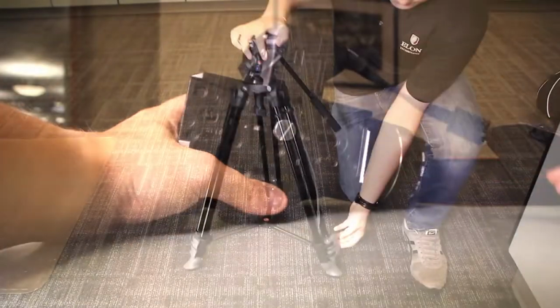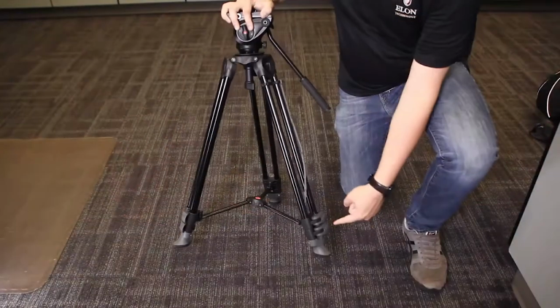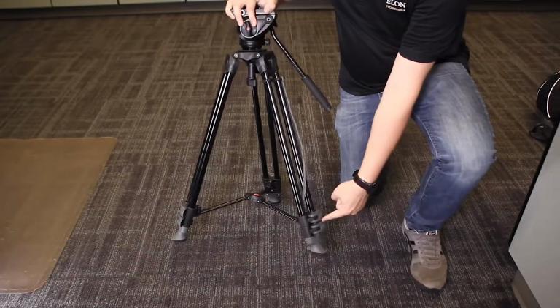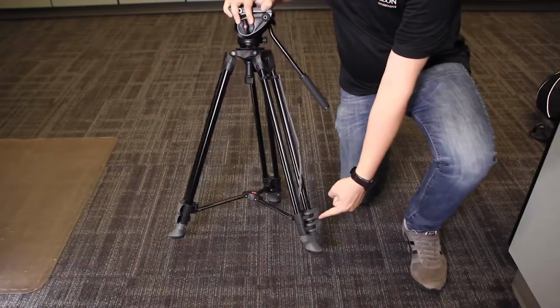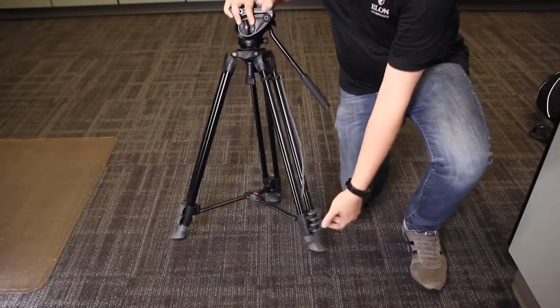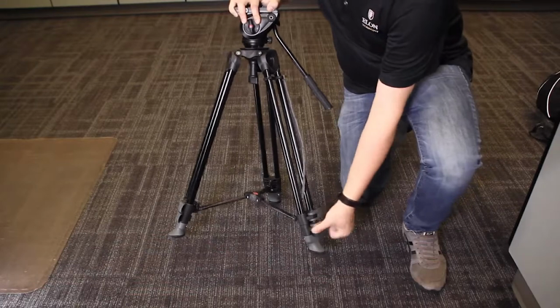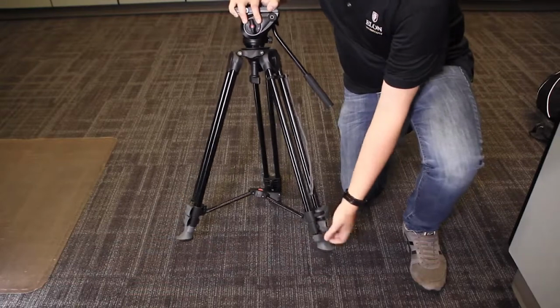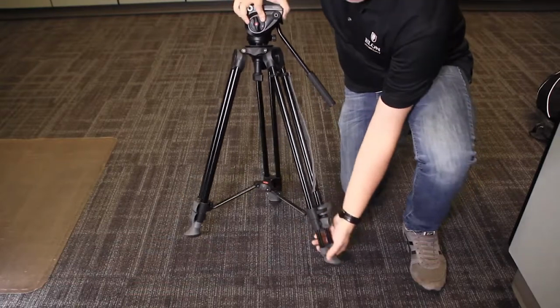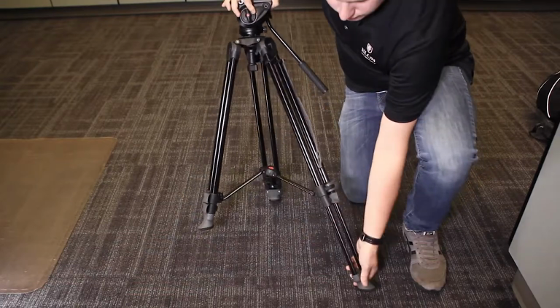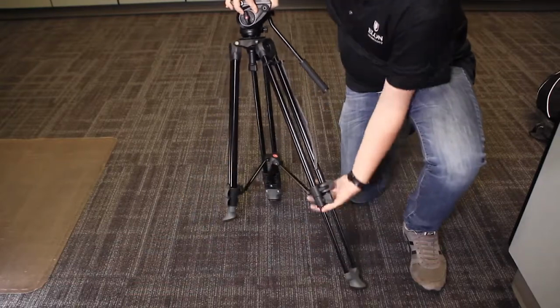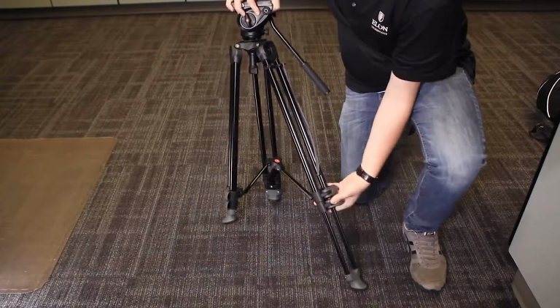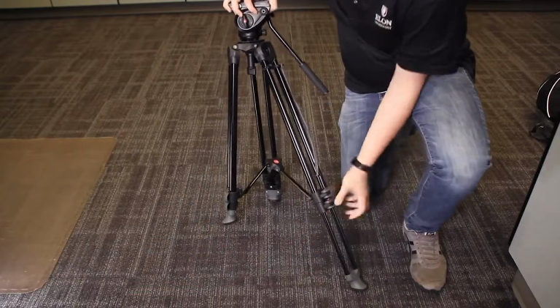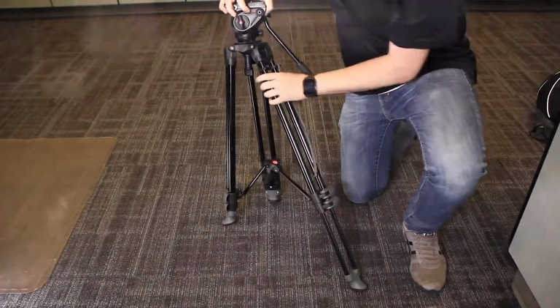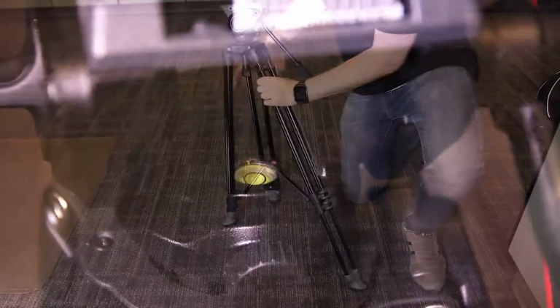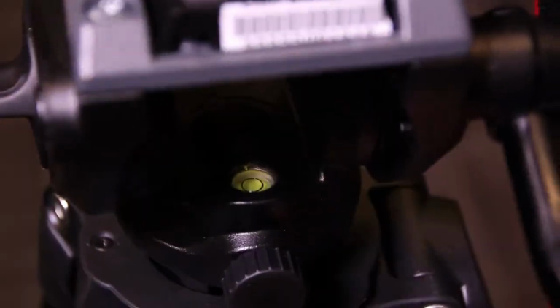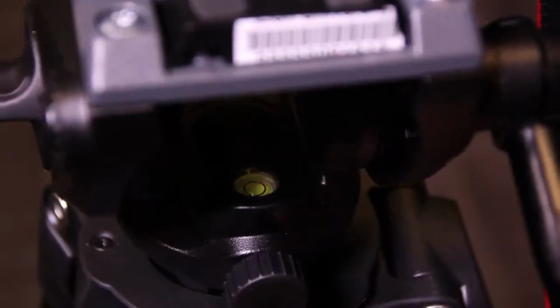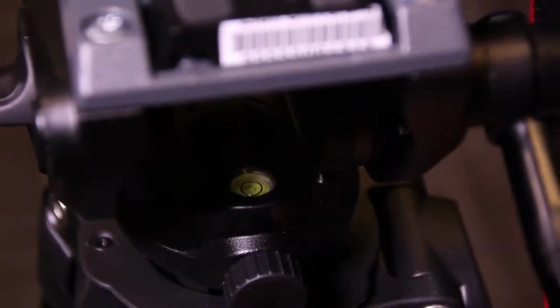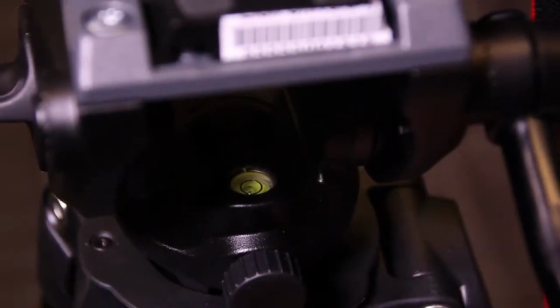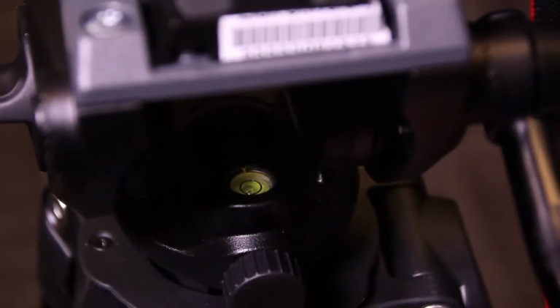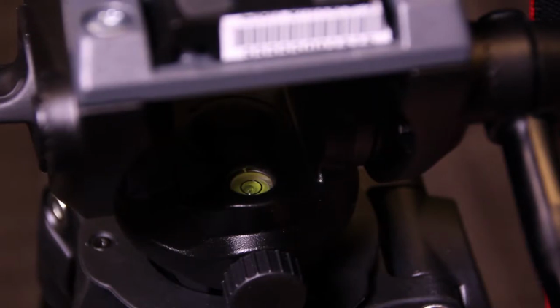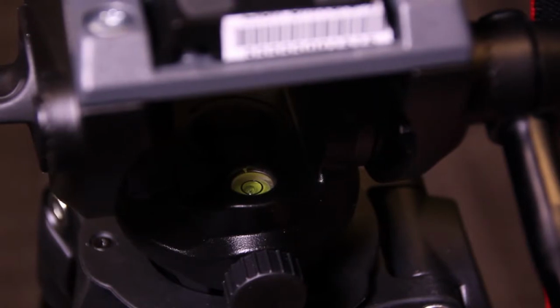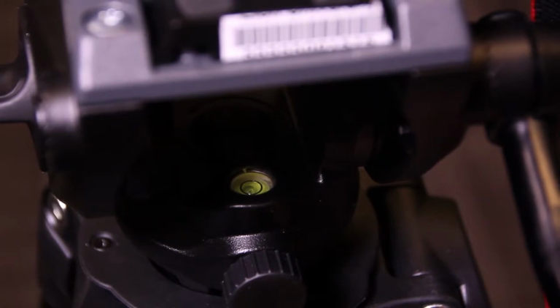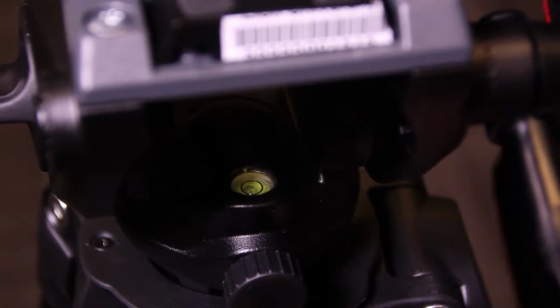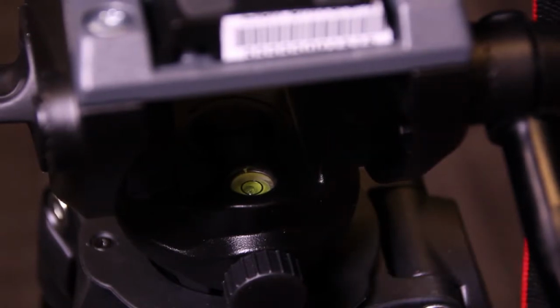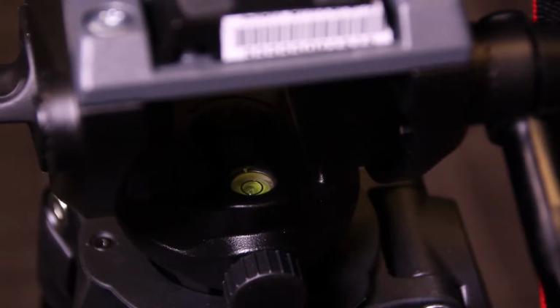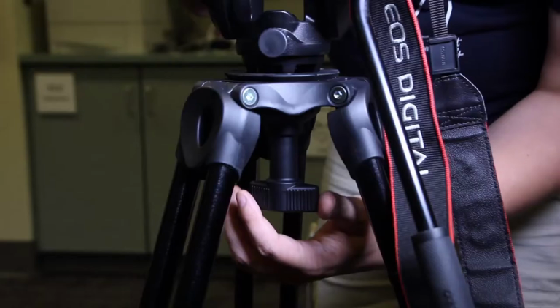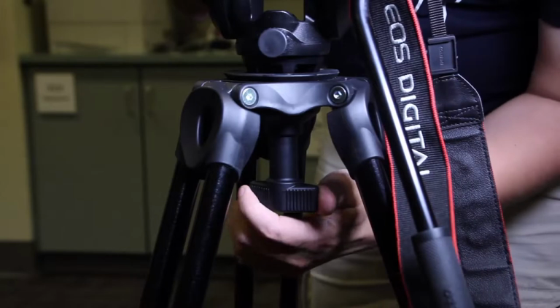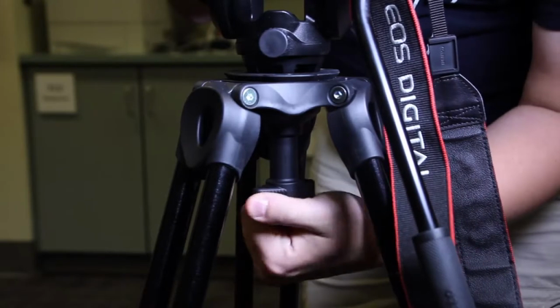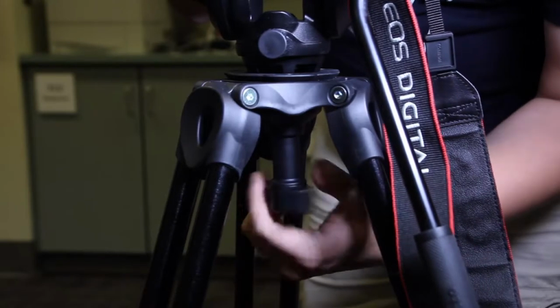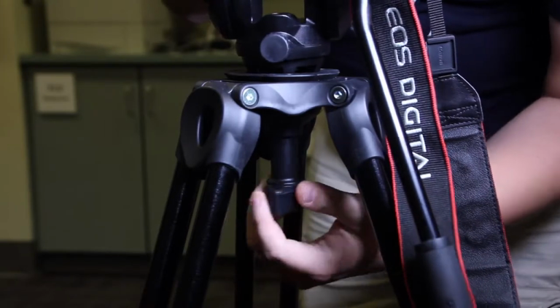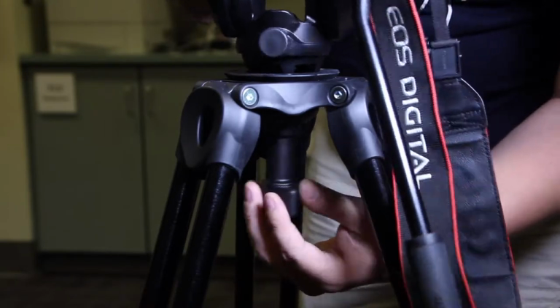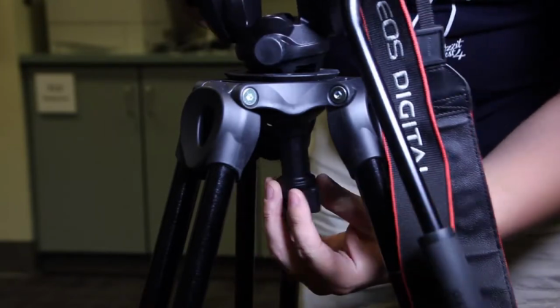To adjust the legs, unlatch them and set them to the height that is desired. Then level the head by unscrewing the bottom under the head to level it. There is a level on the head itself.